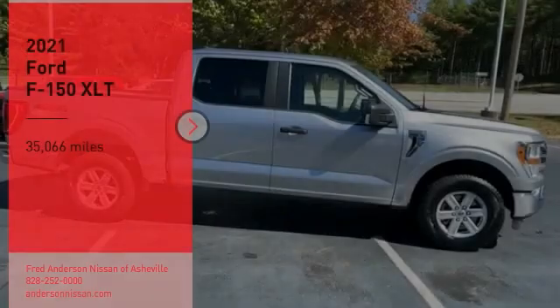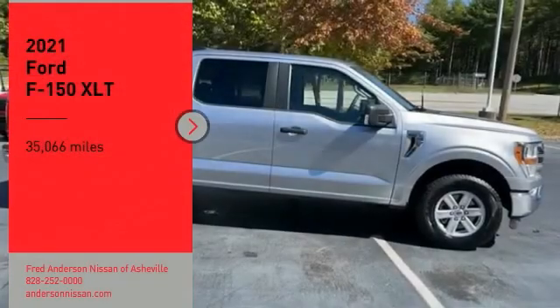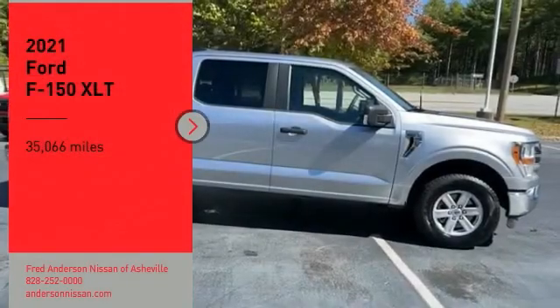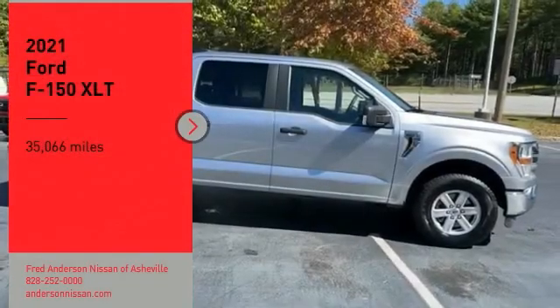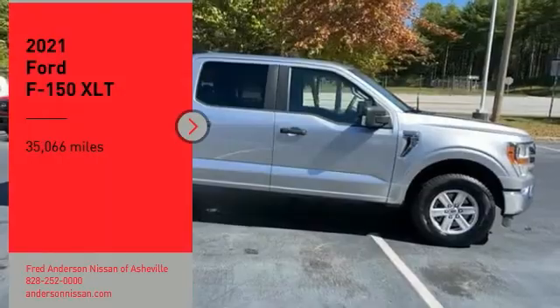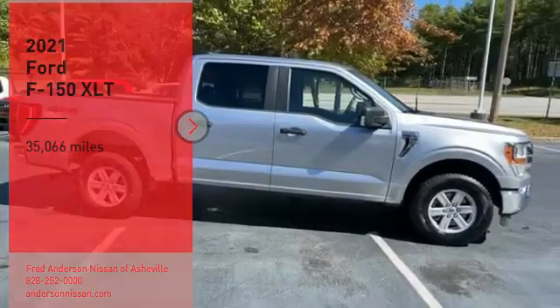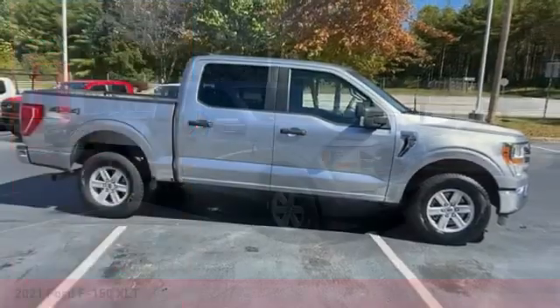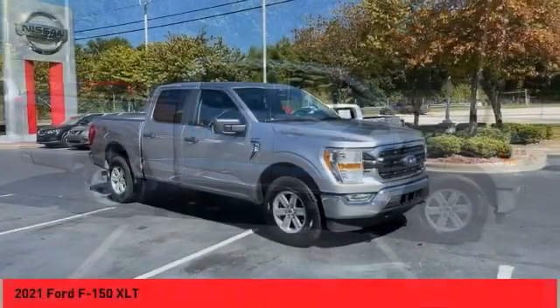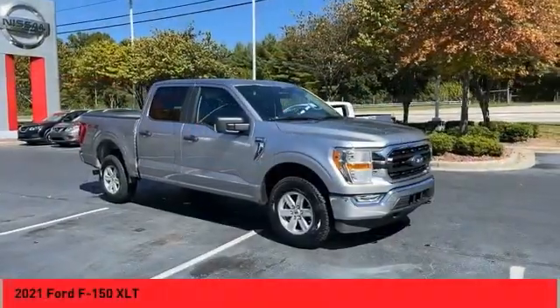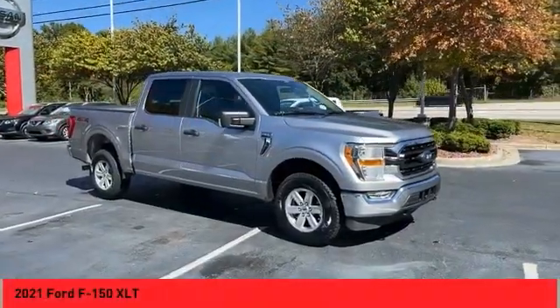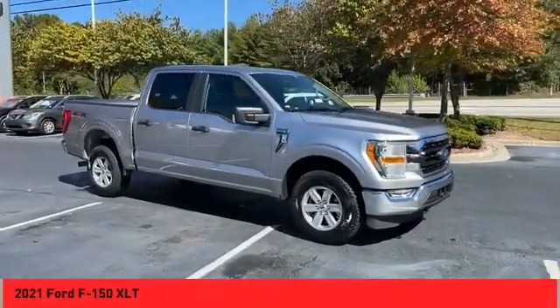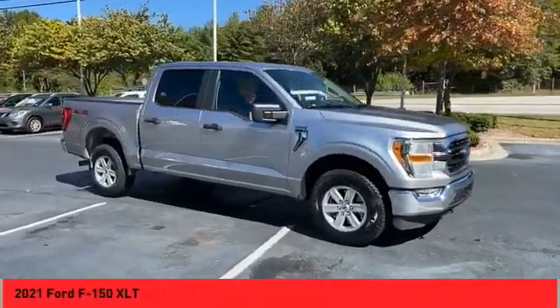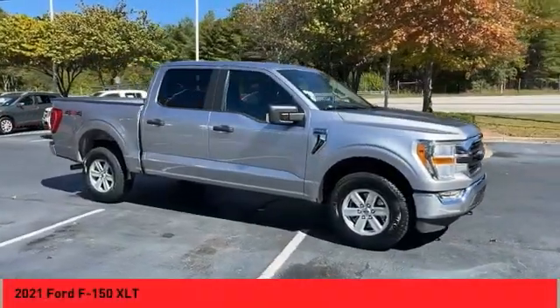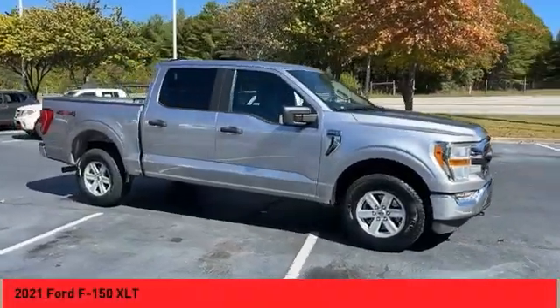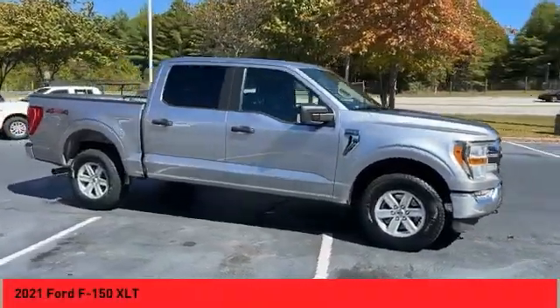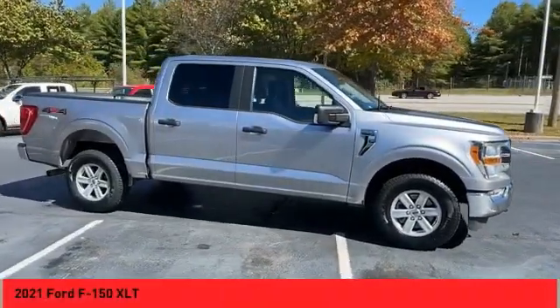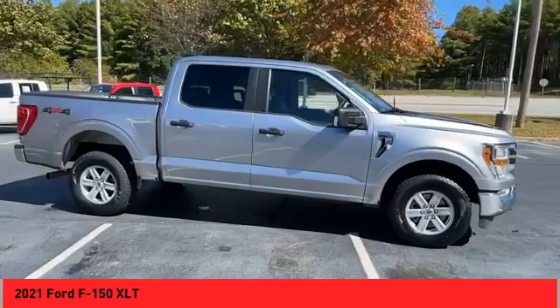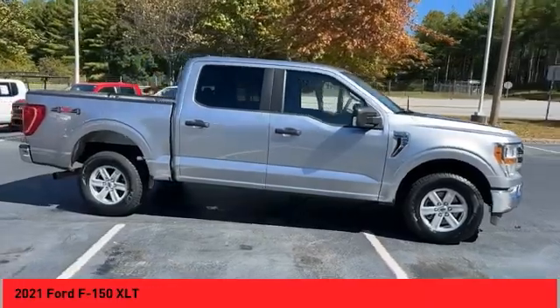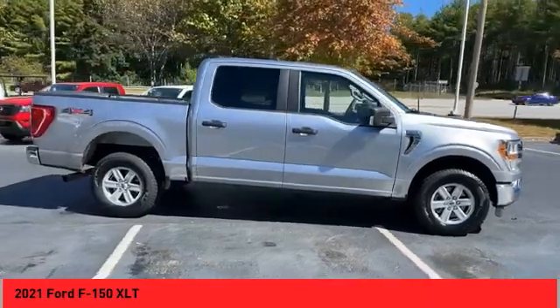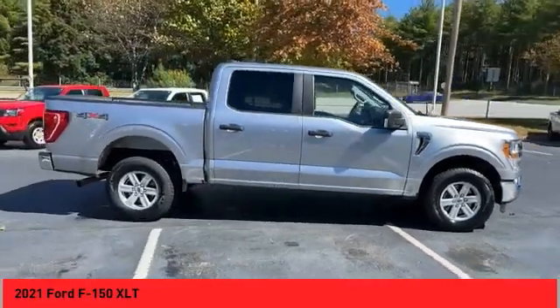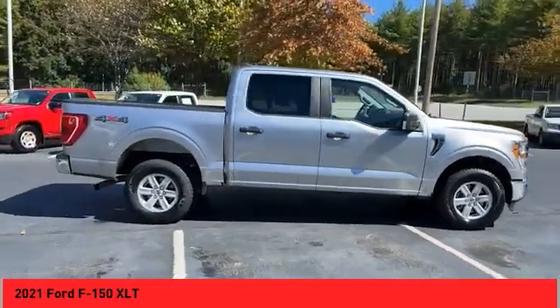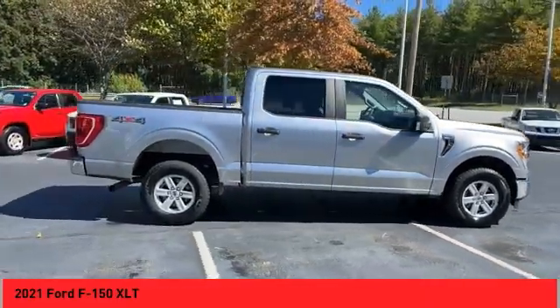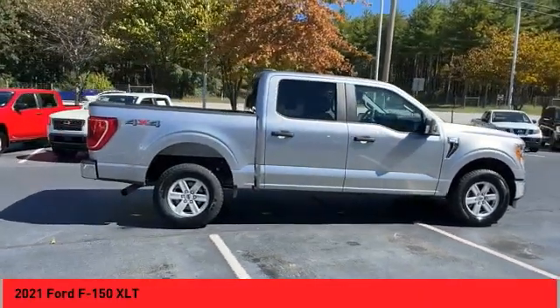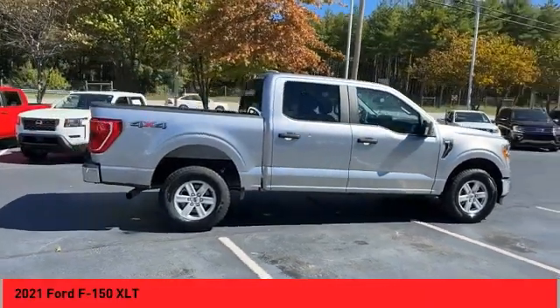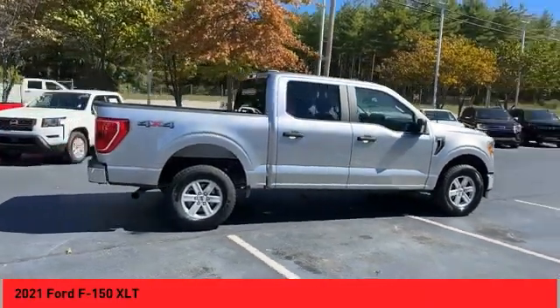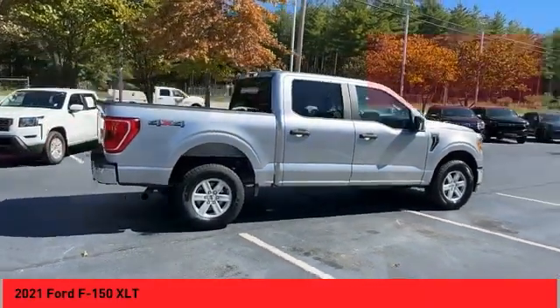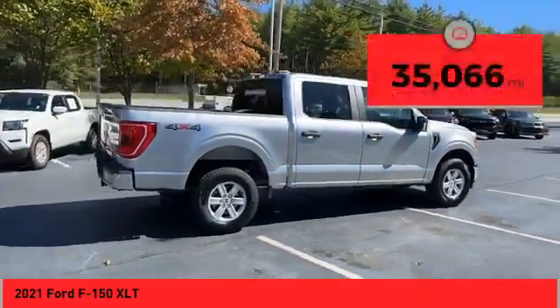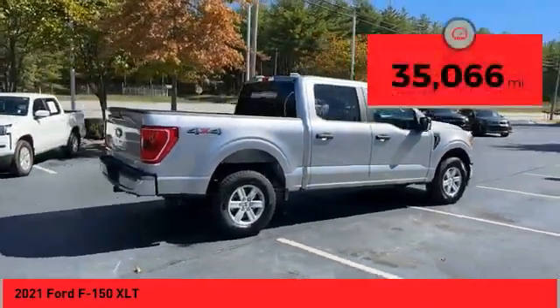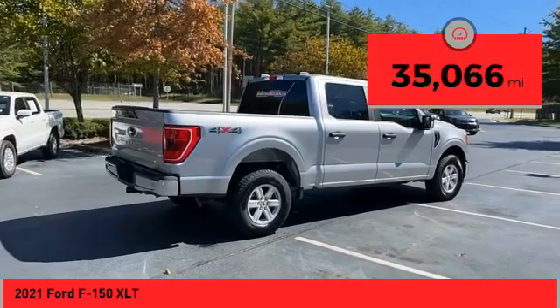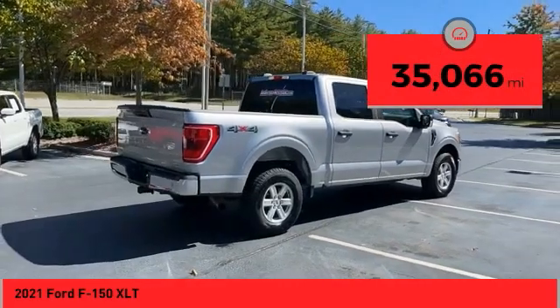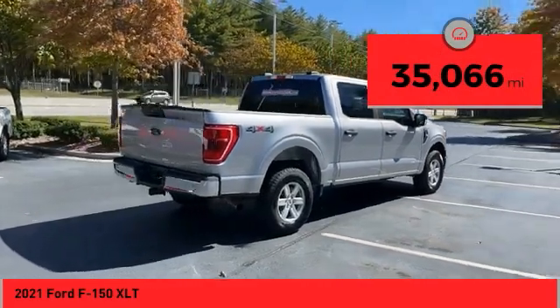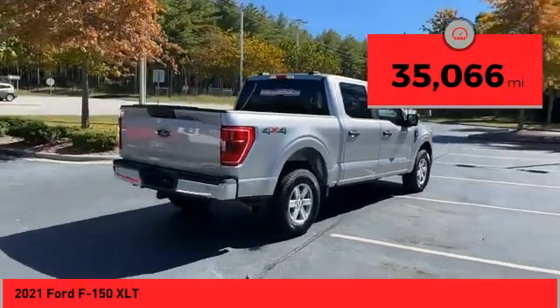We are pleased to show you the 2021 F-150. A Ford F-150 knows how to handle any situation. It's built to follow orders. No whining. This vehicle has less than 40,000 miles.